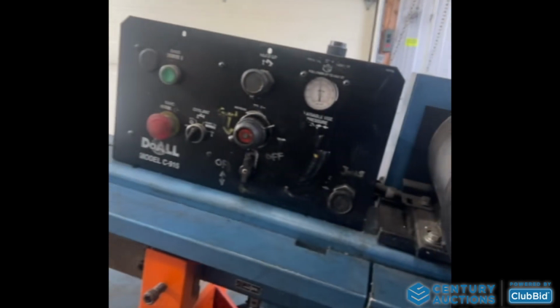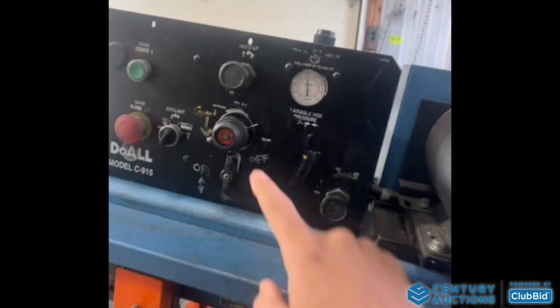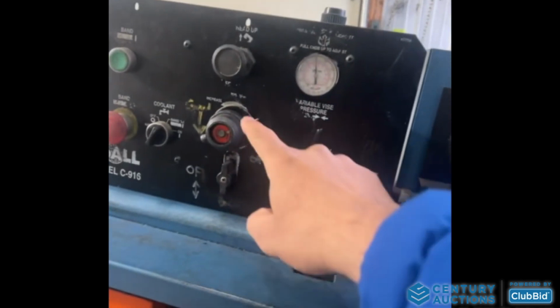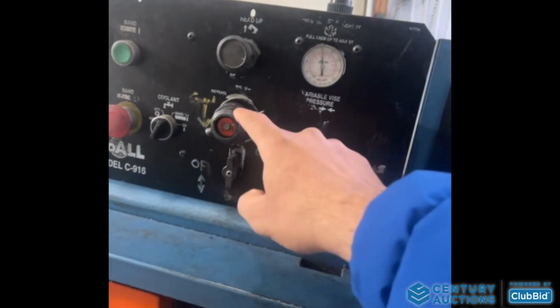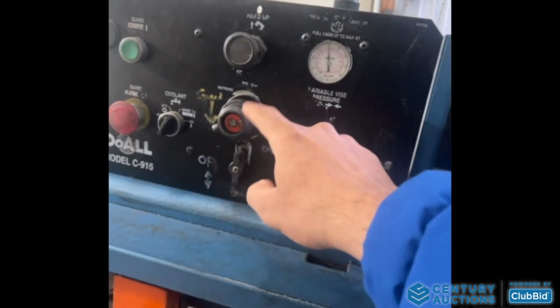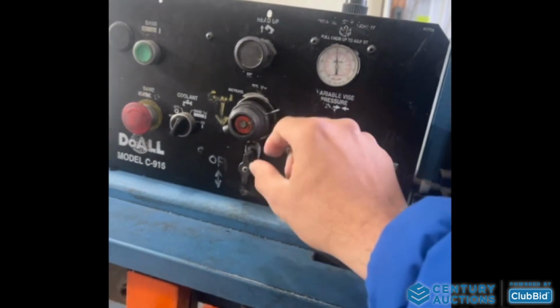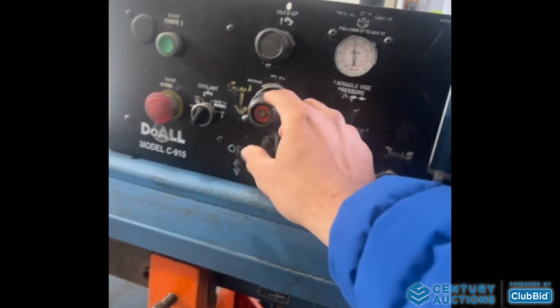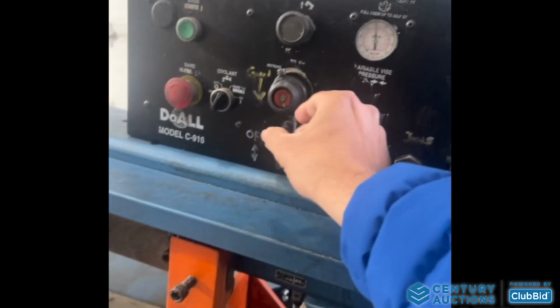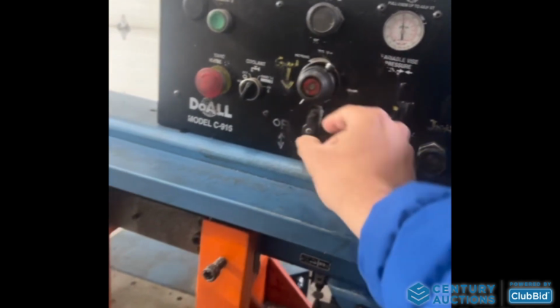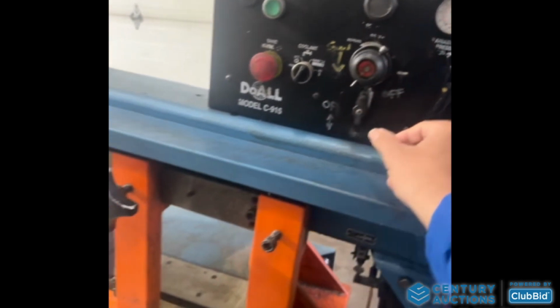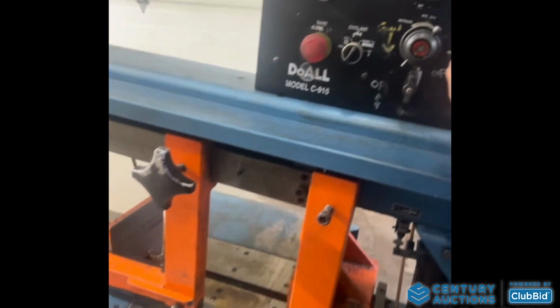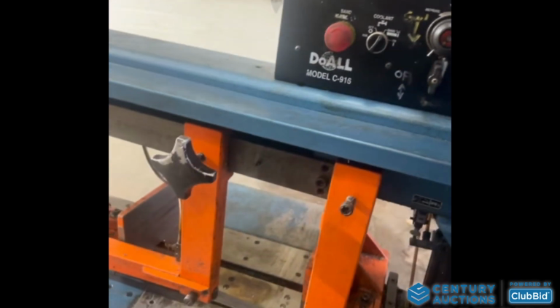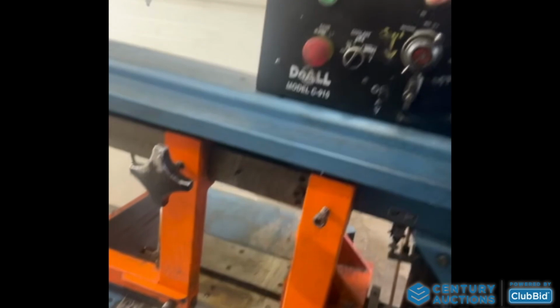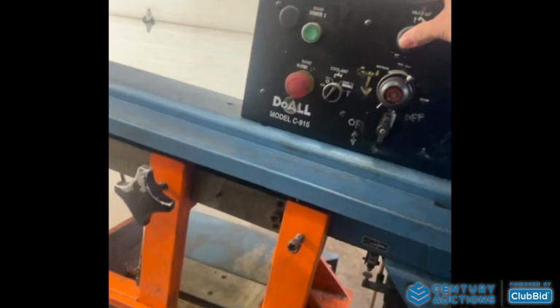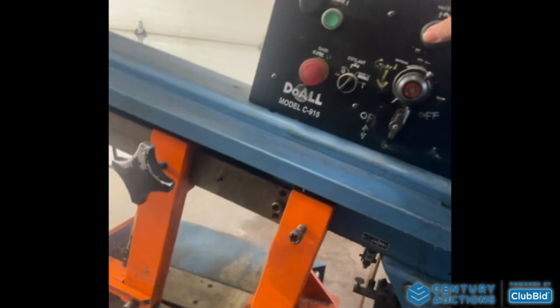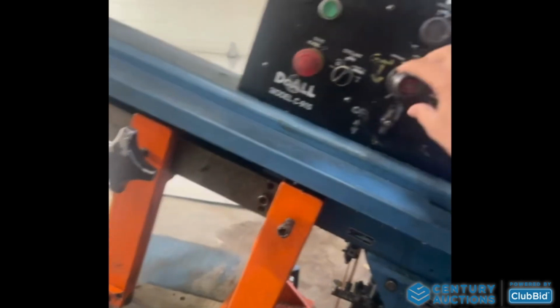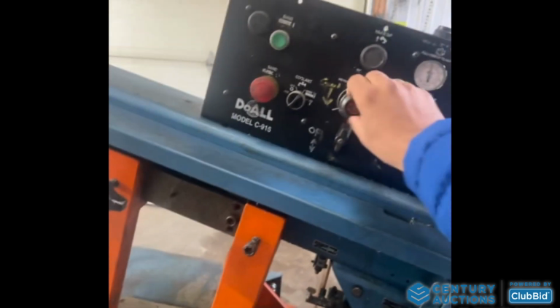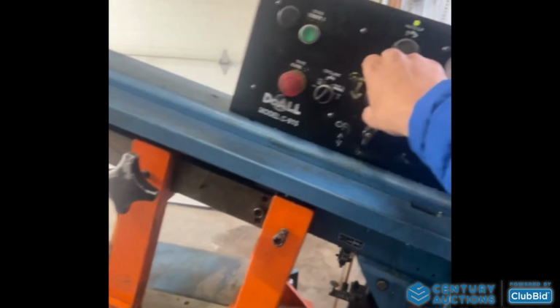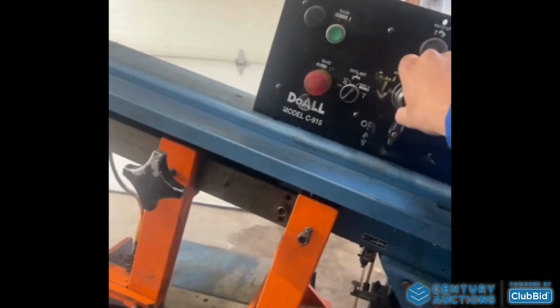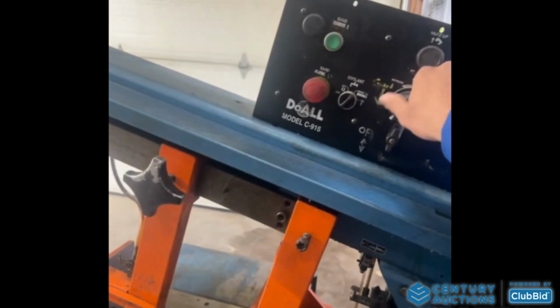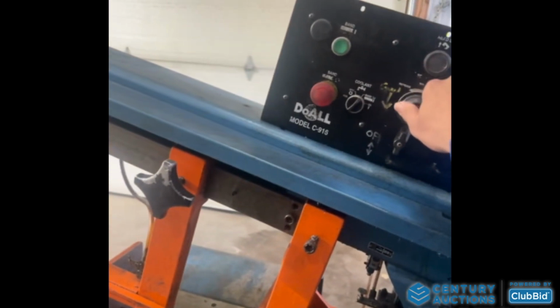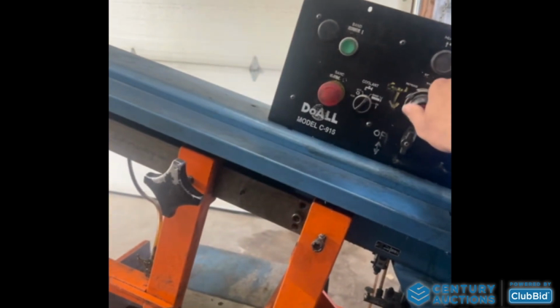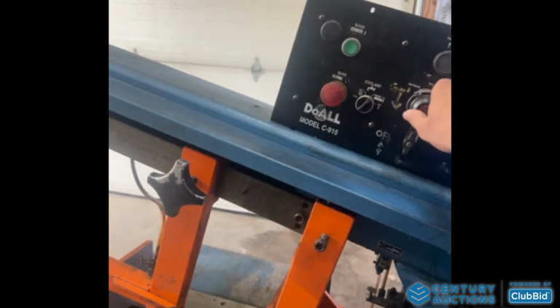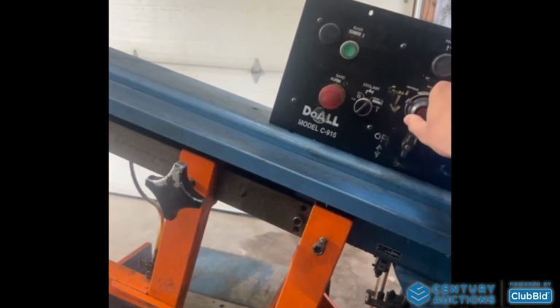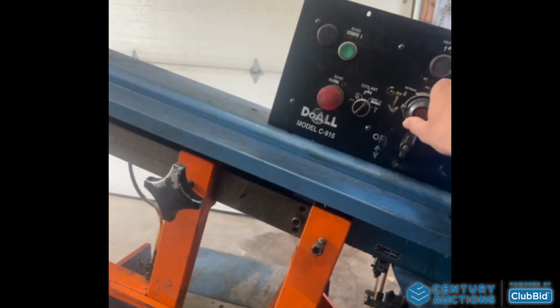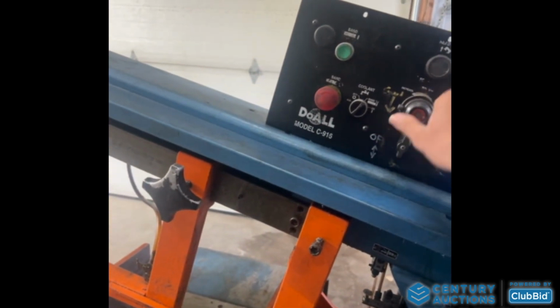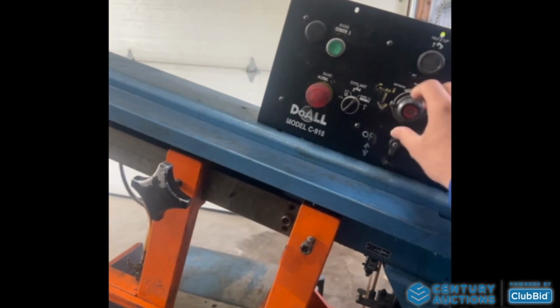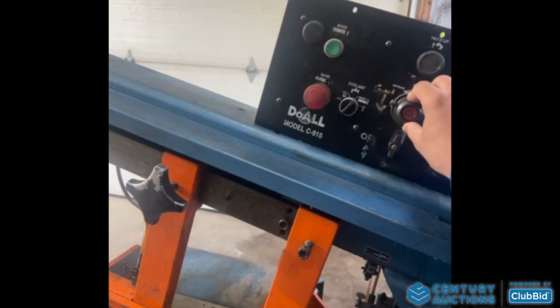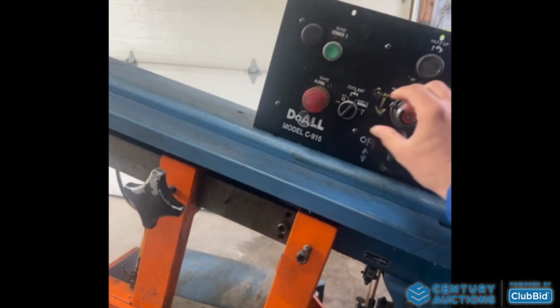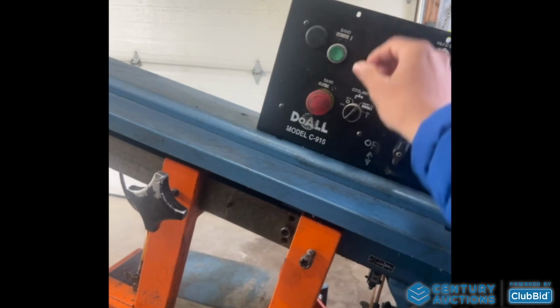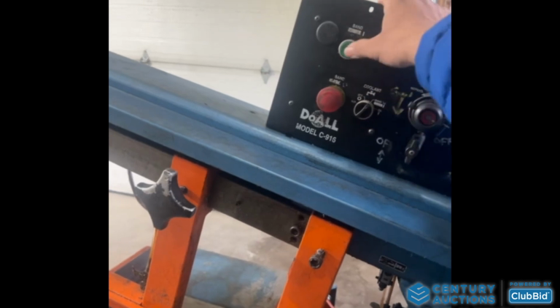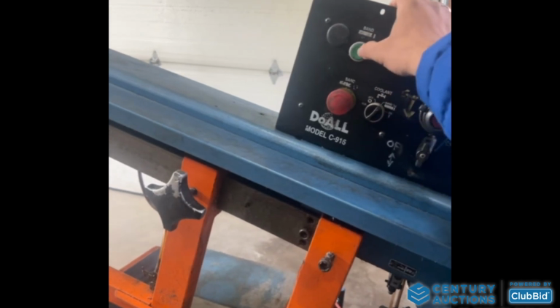The knob controls where it will lift the head. Let's control the feed to the minimum and then do so.